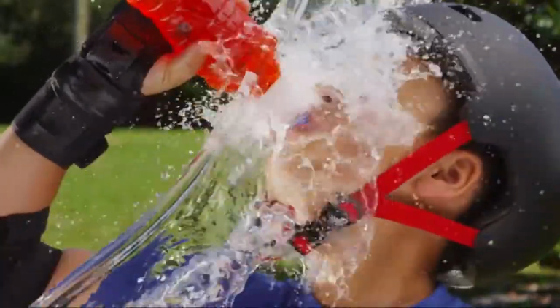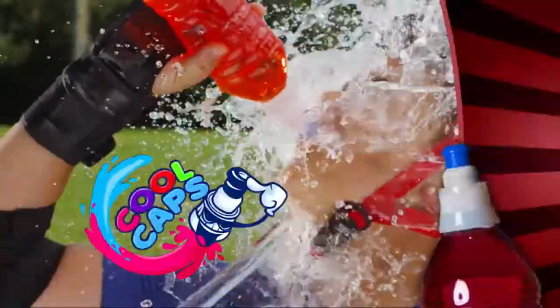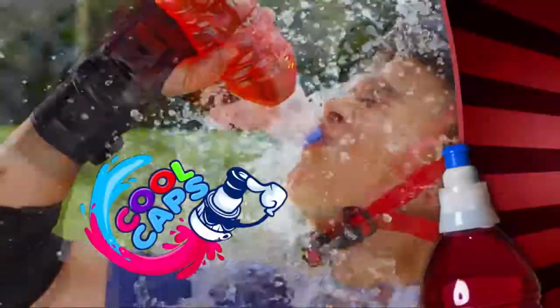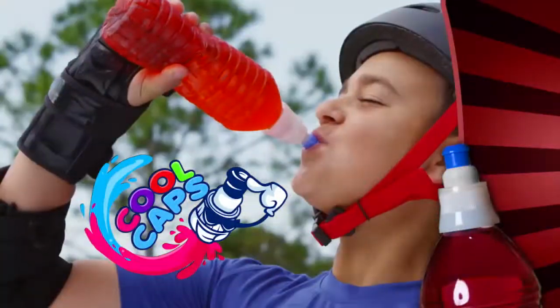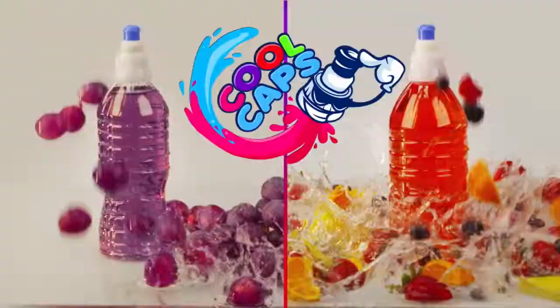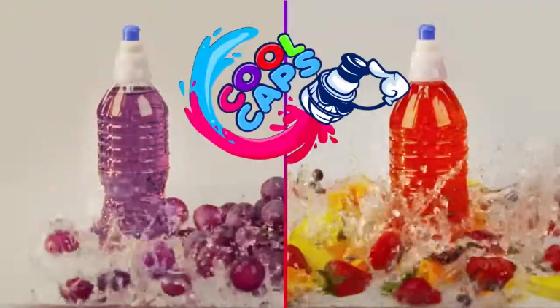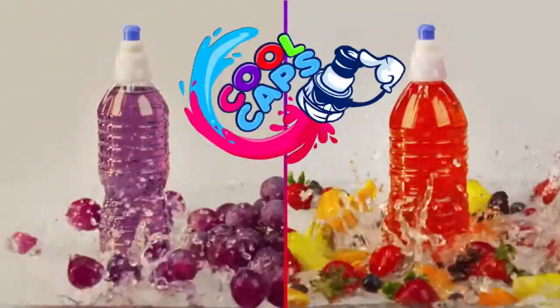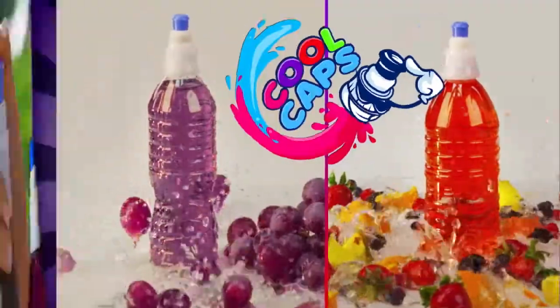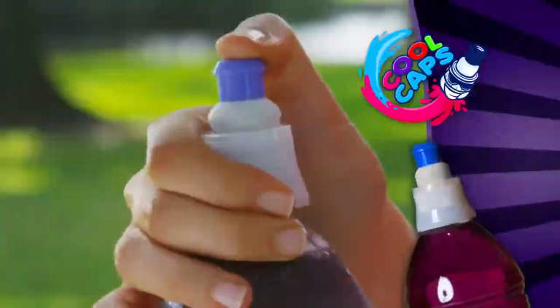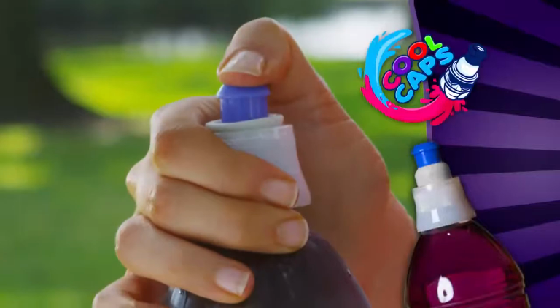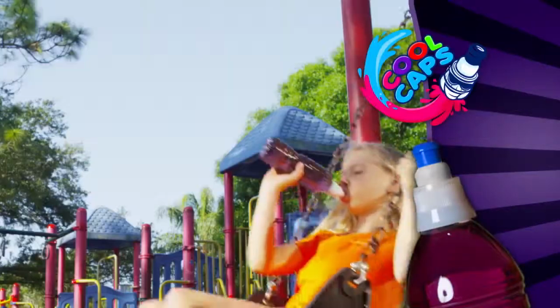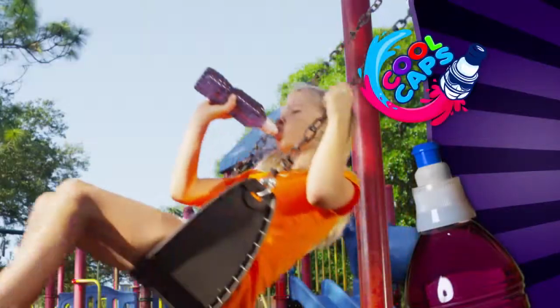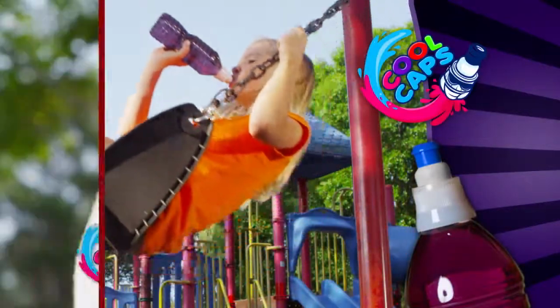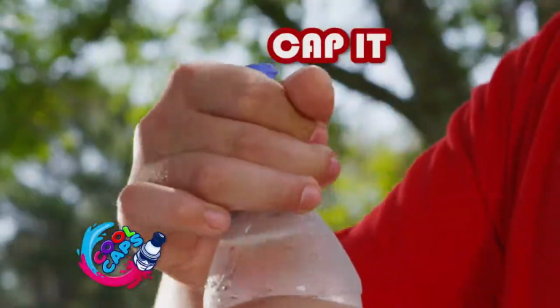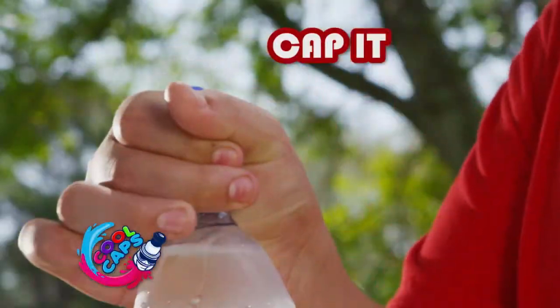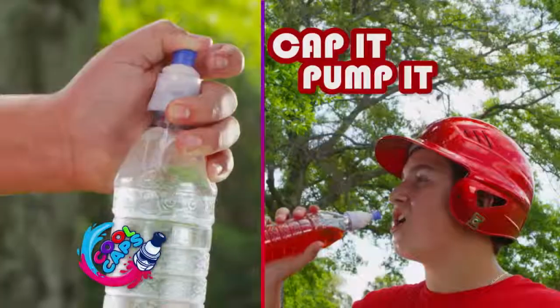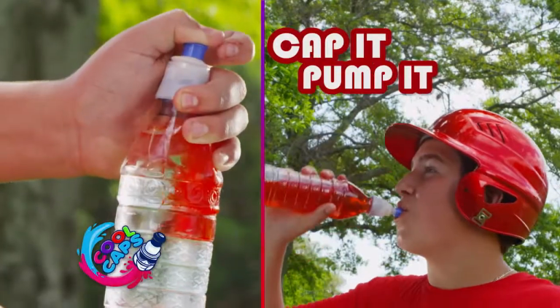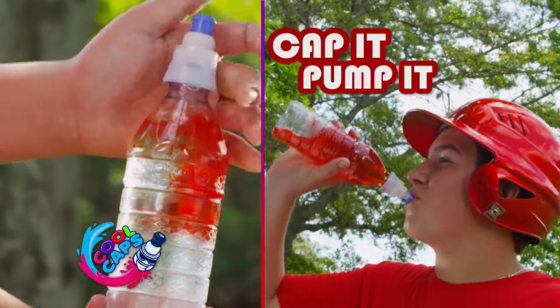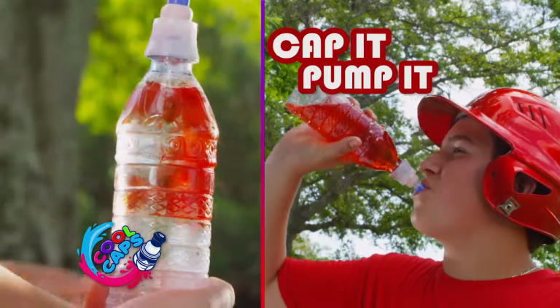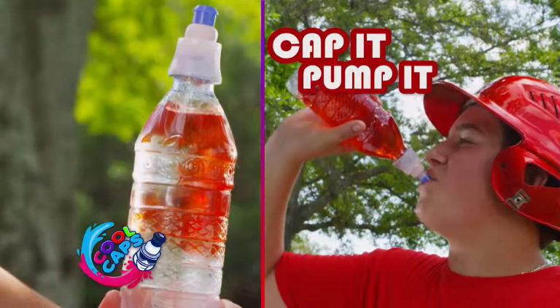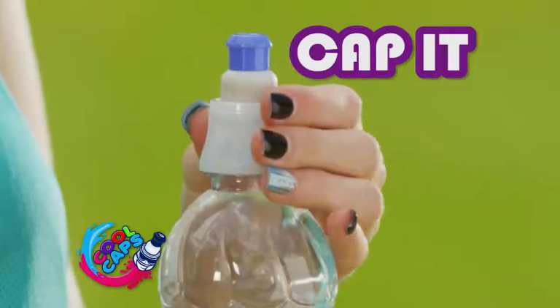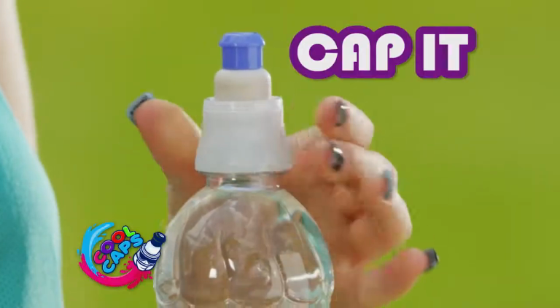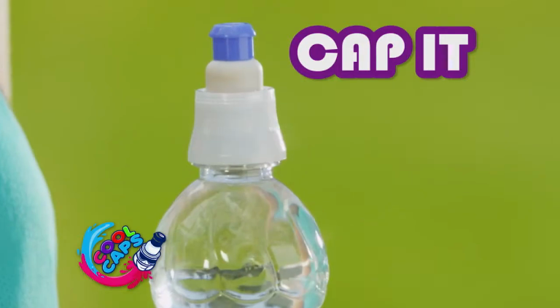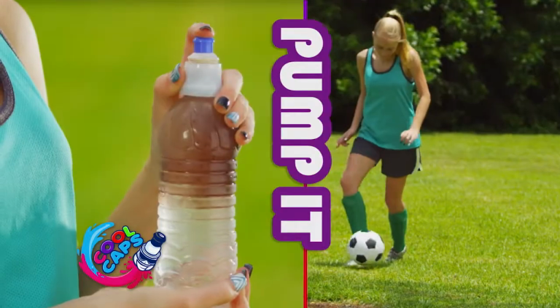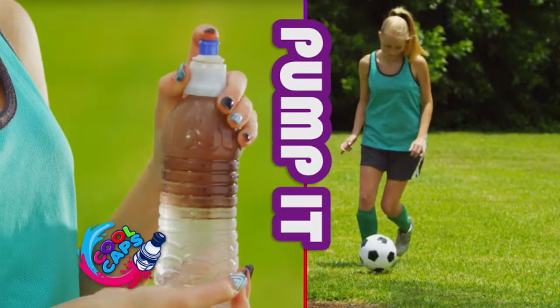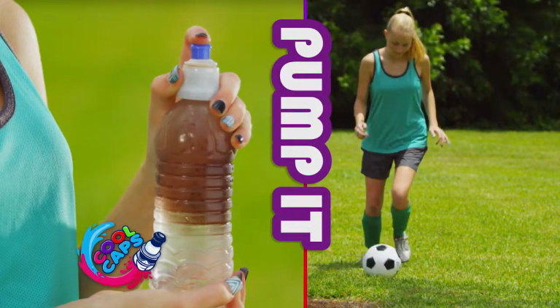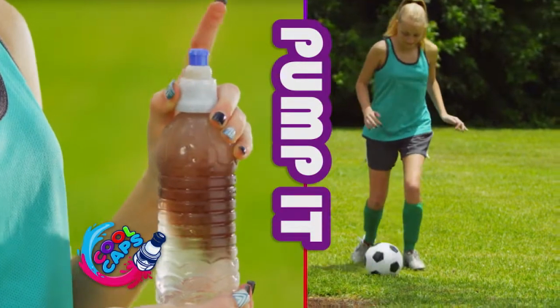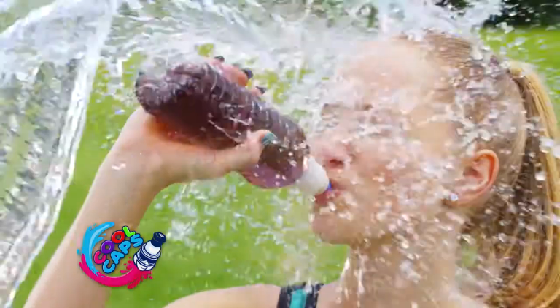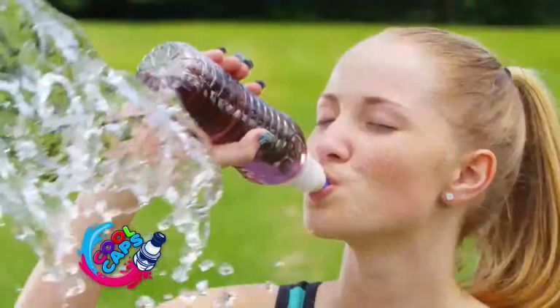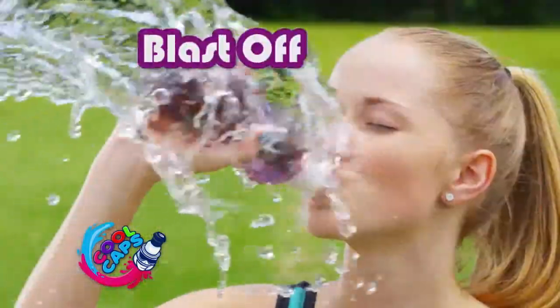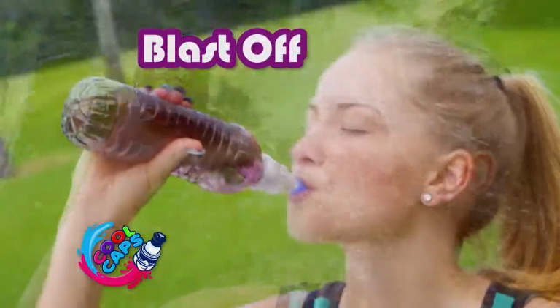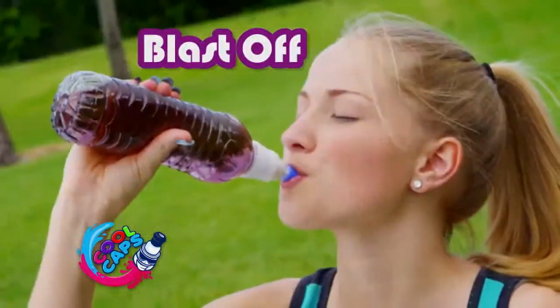Feel the cool. Introducing Cool Caps. Feel the flavor flow with DH2O. Cap it, pump it, and feel the cool. Just screw on the Cool Cap.